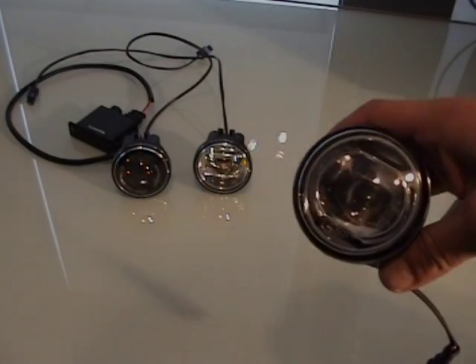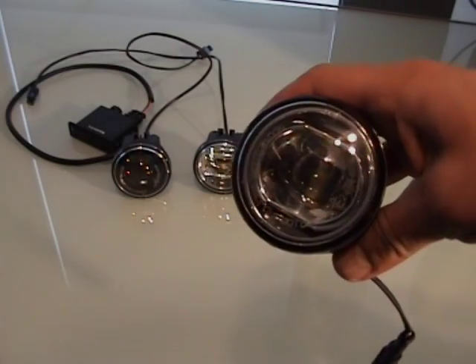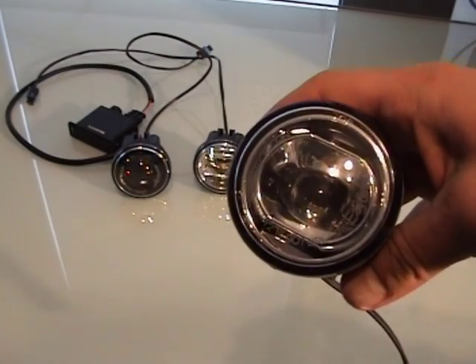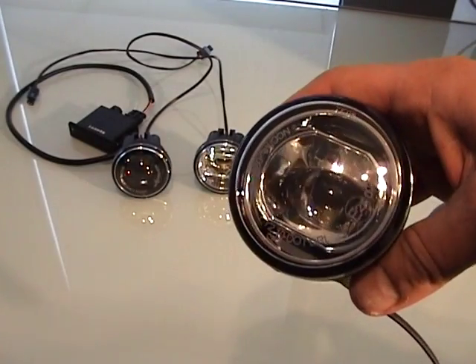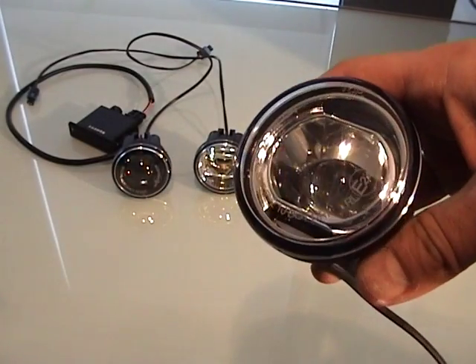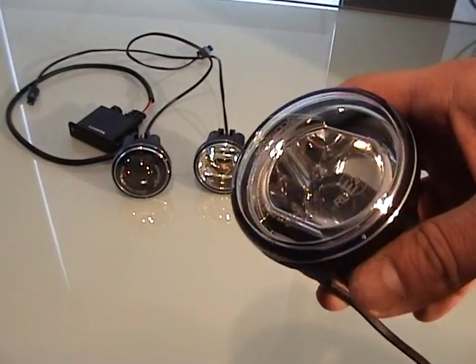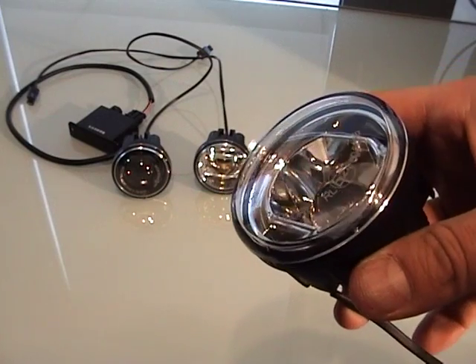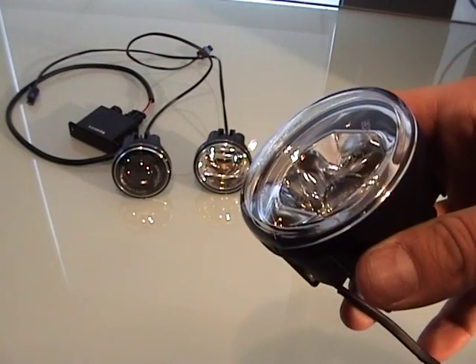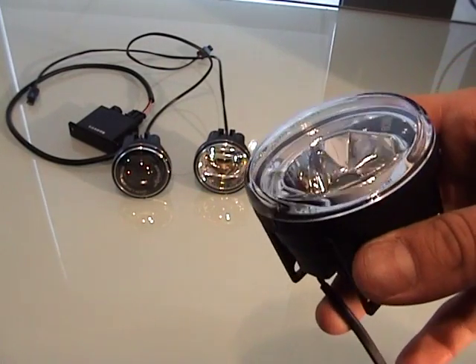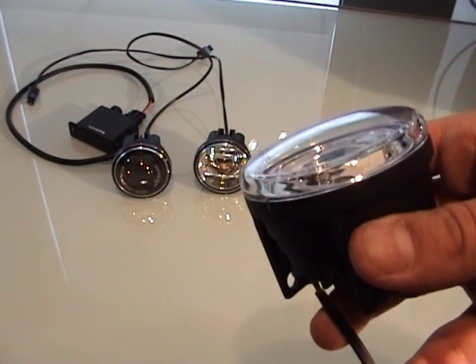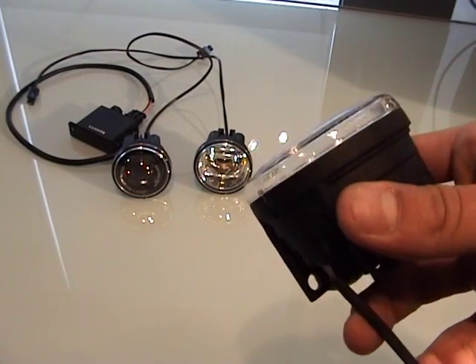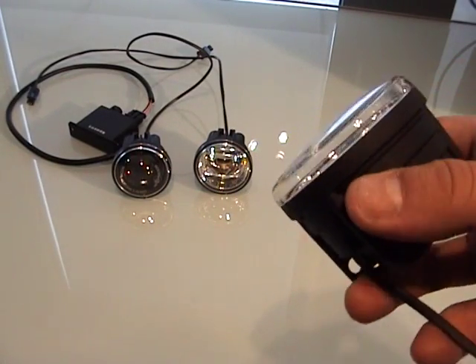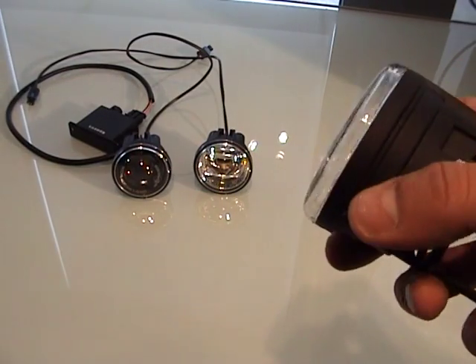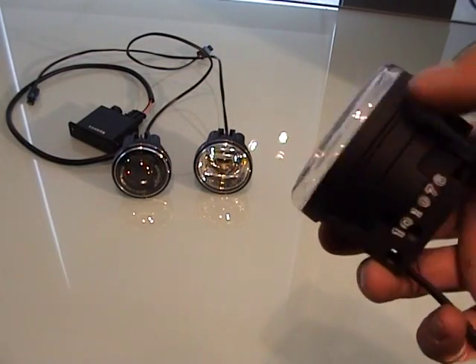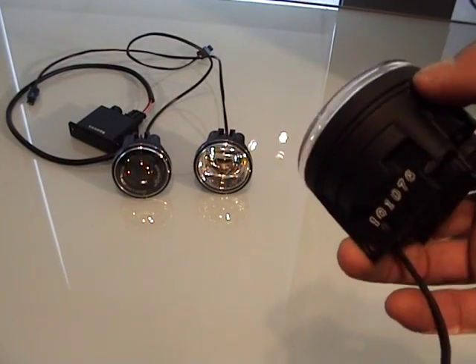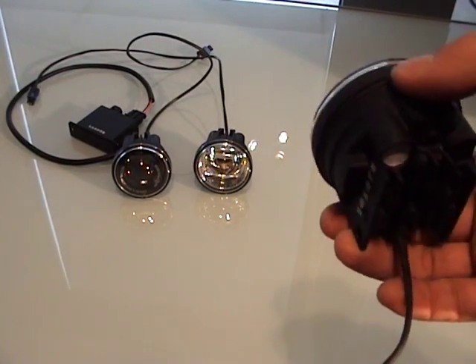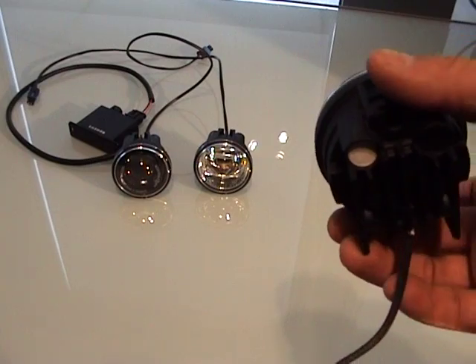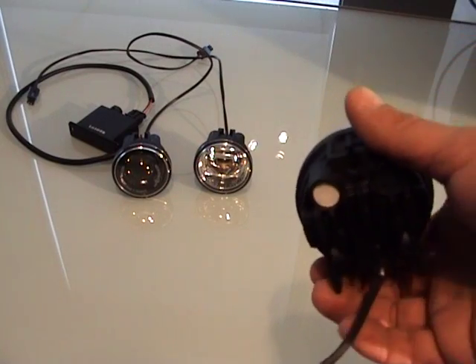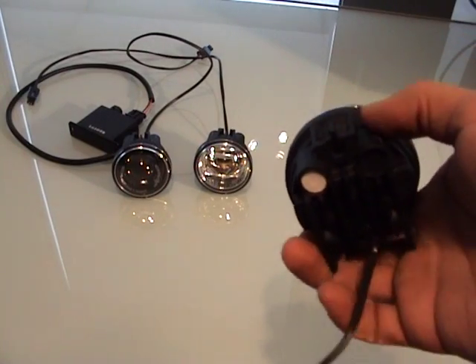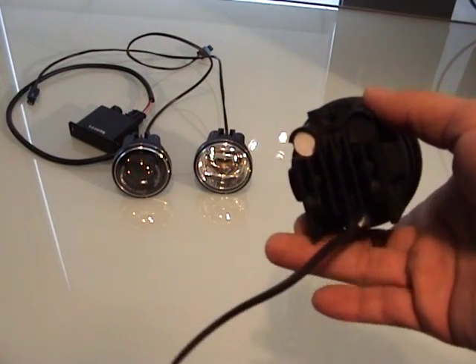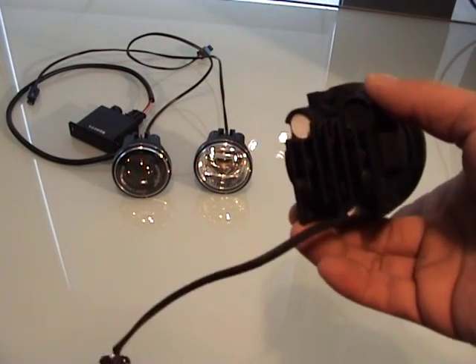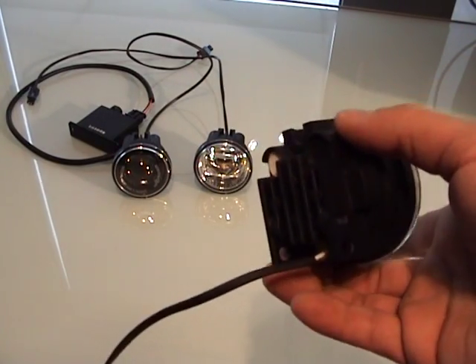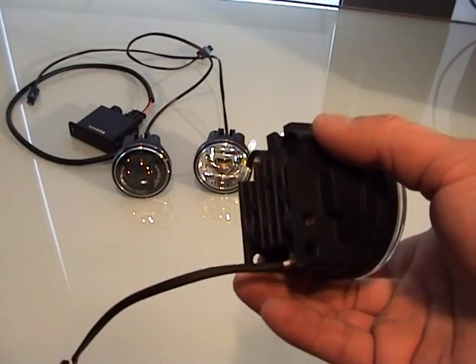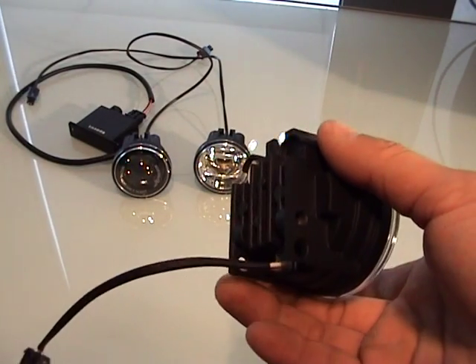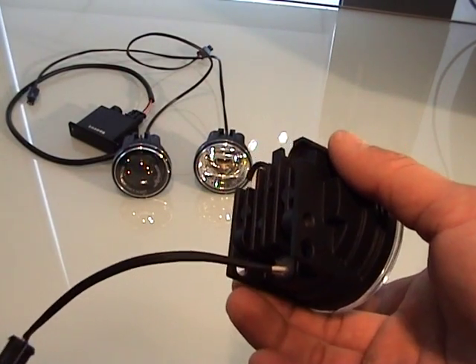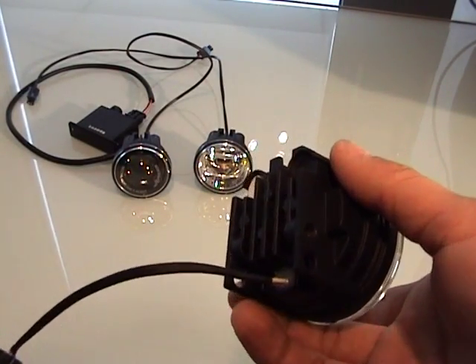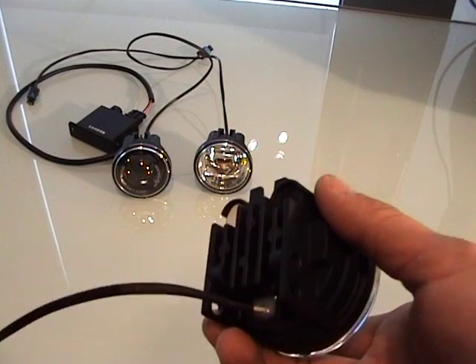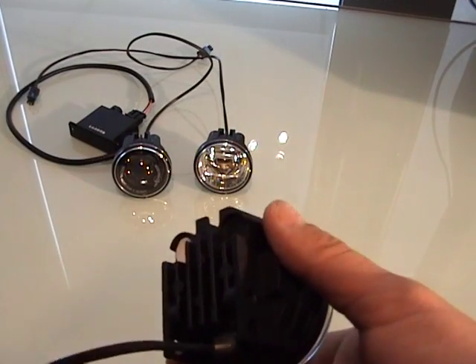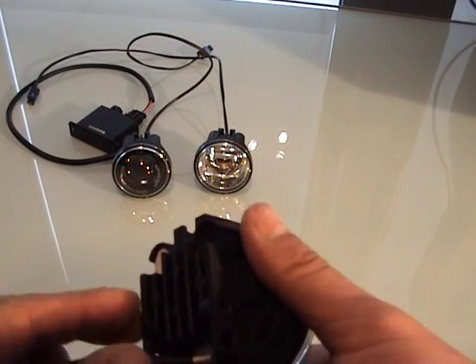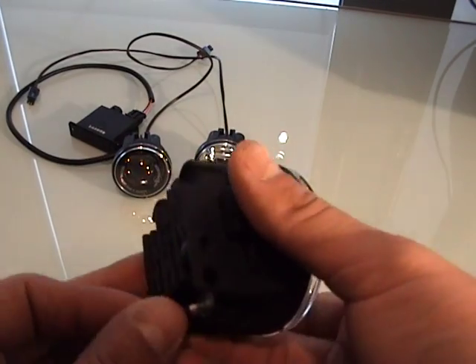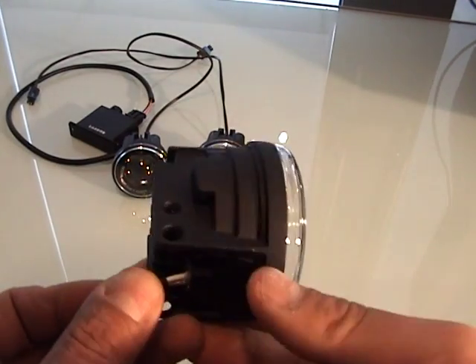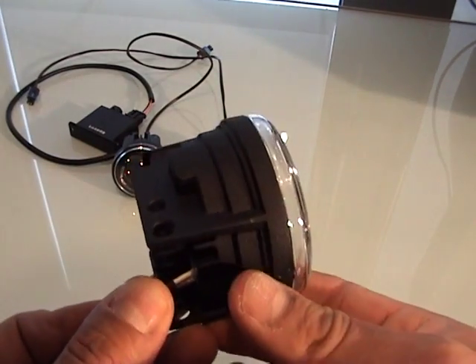Here are the new LED lighting module units we'll be offering on our site. These will be available in a DRL, a fog light, and a high beam assist light, all in high power LED lighting.